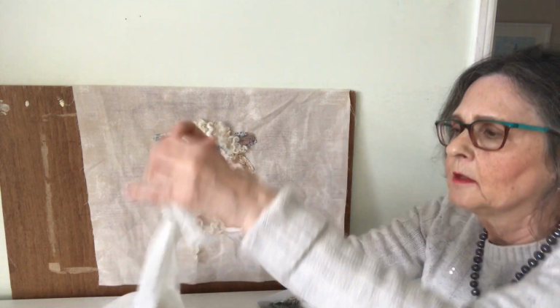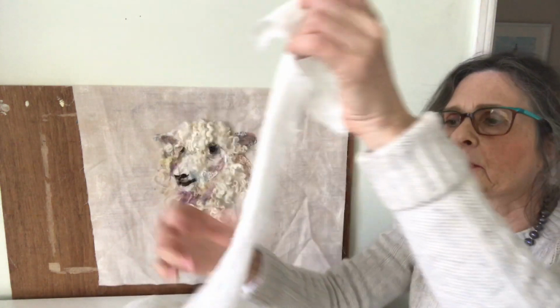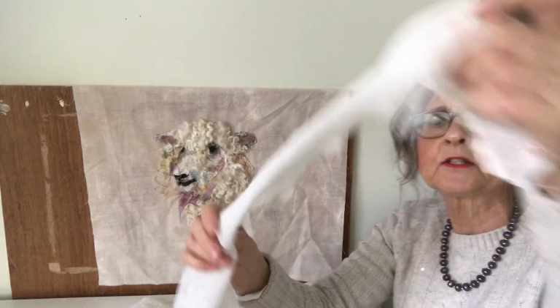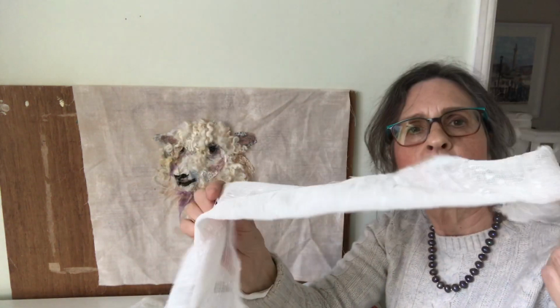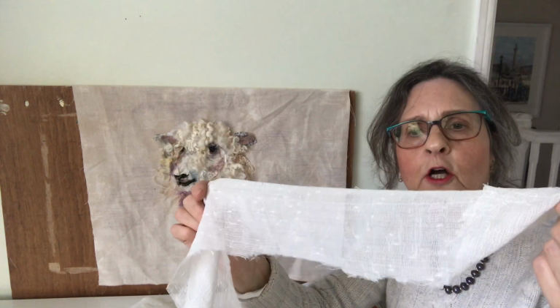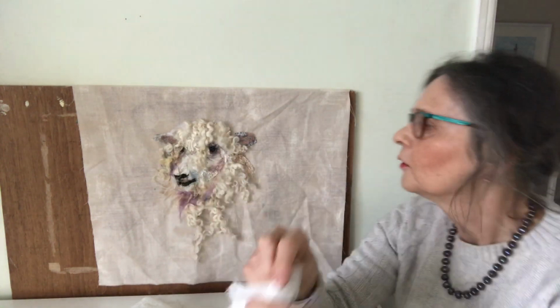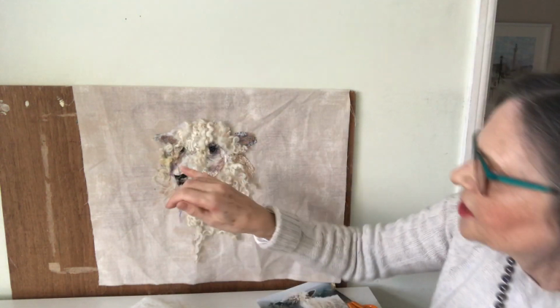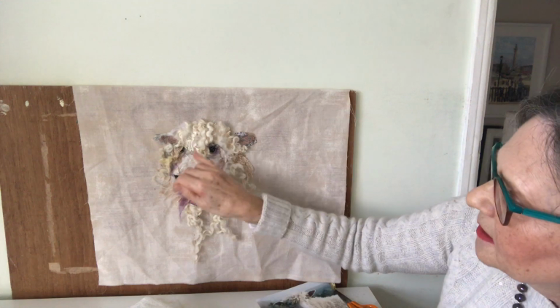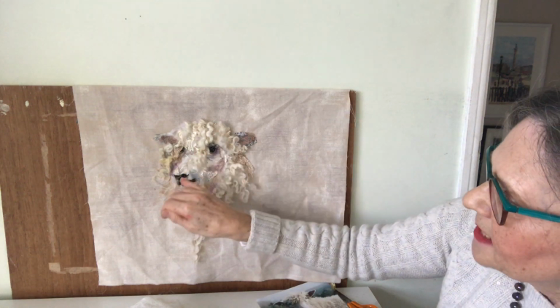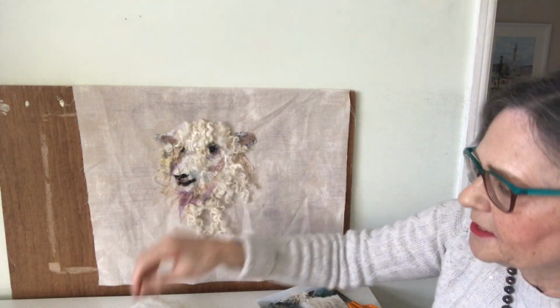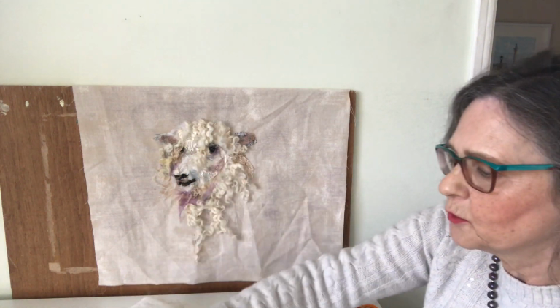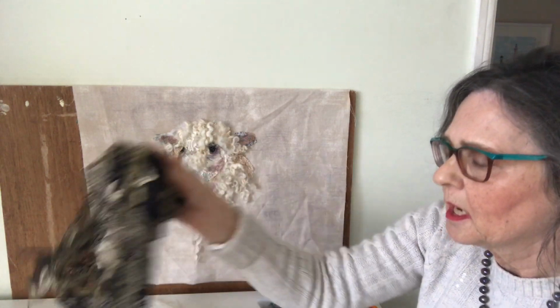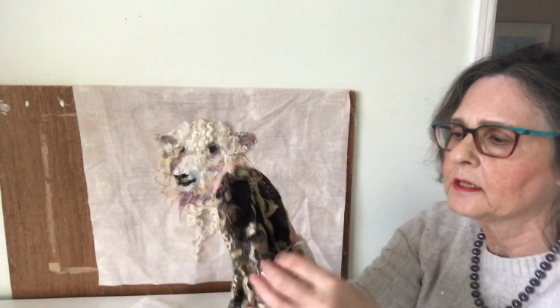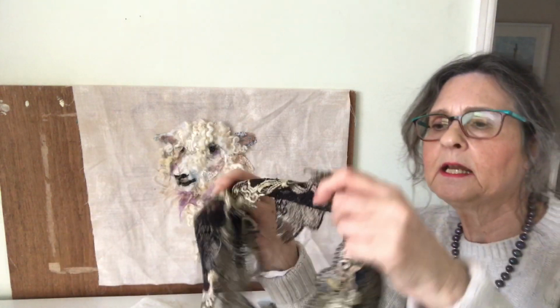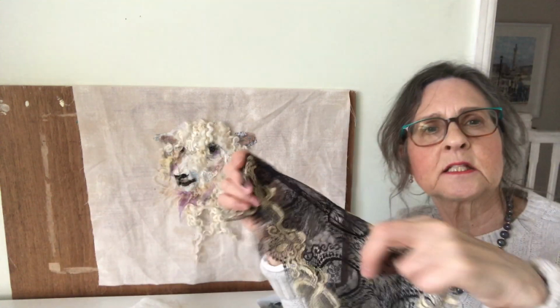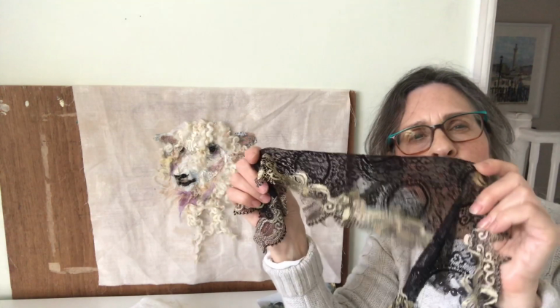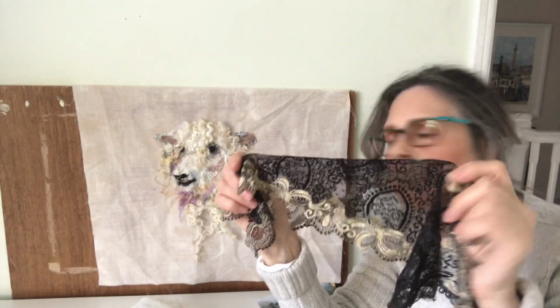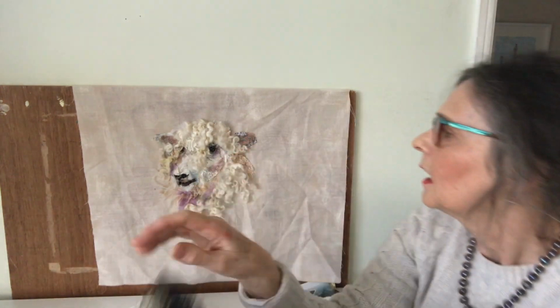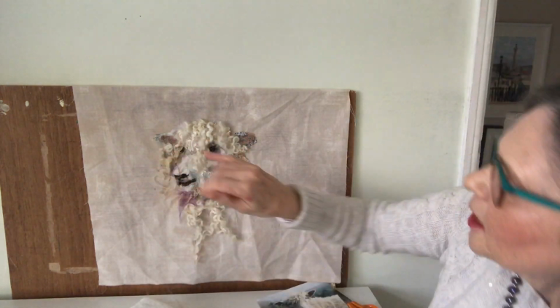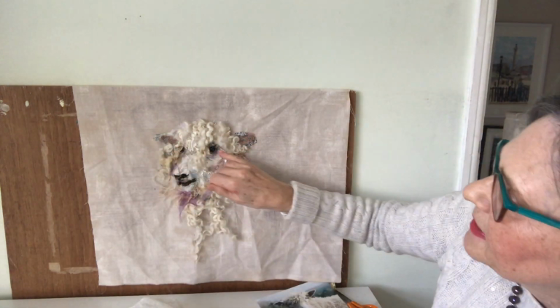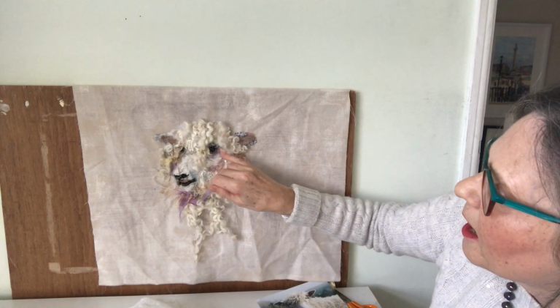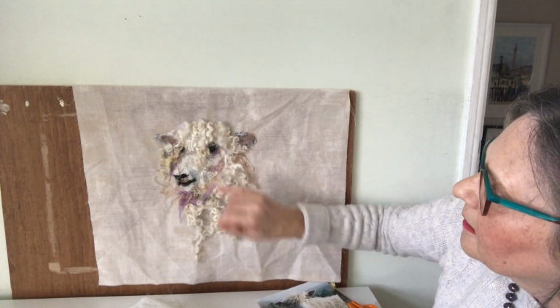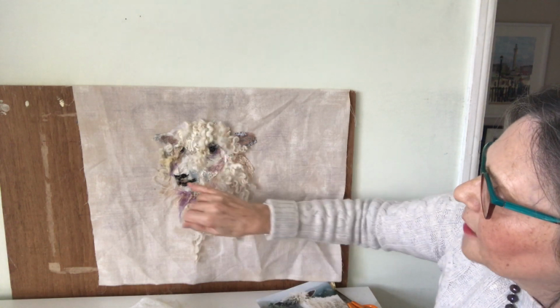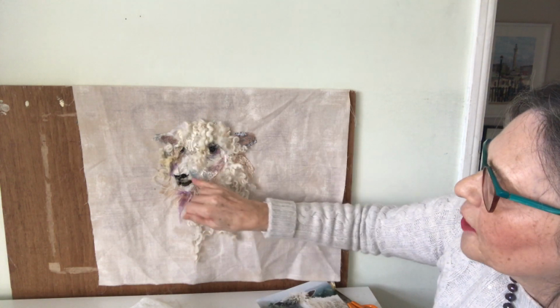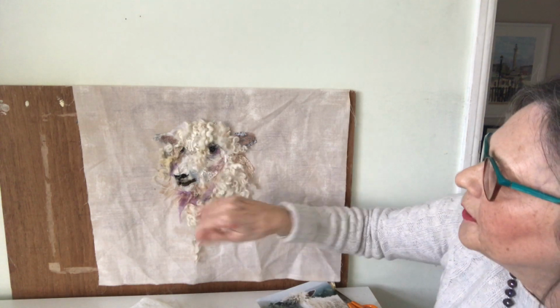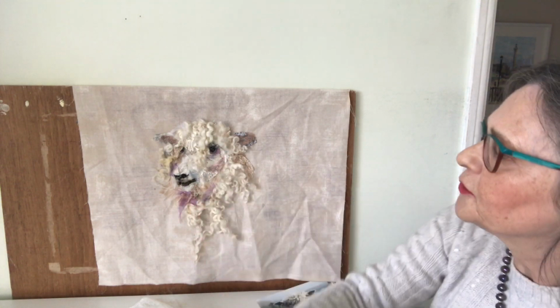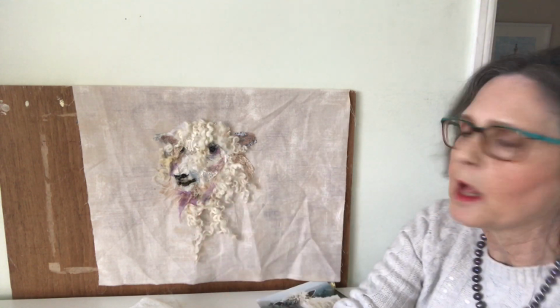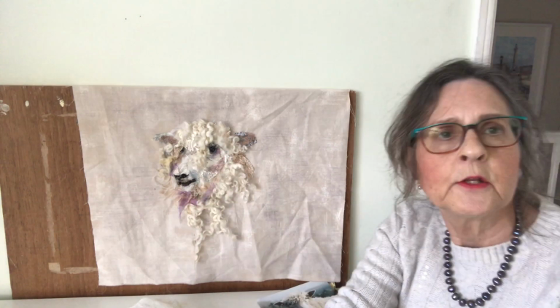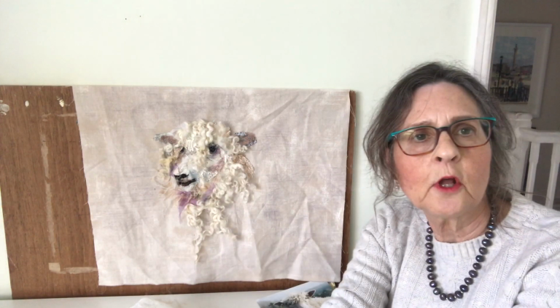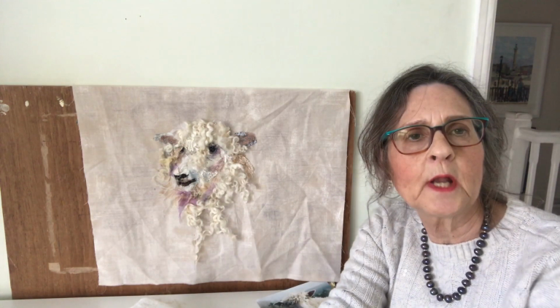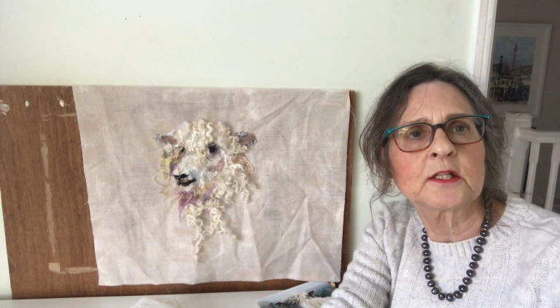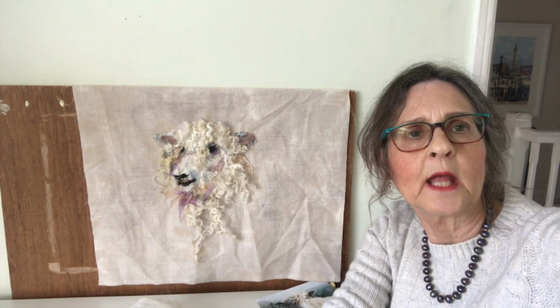This is a piece of curtain which is down his nose, and this lace is above his eye and also on the nose as well, so lots more layers to go yet.